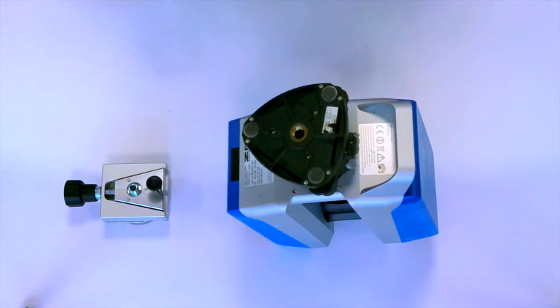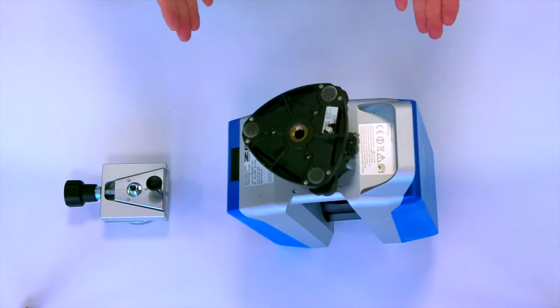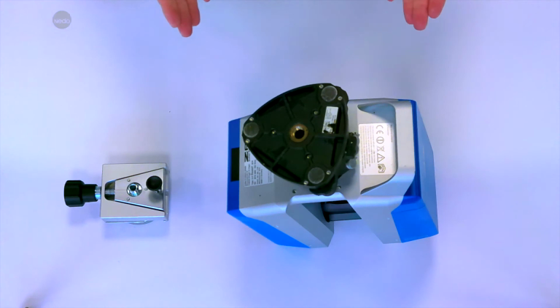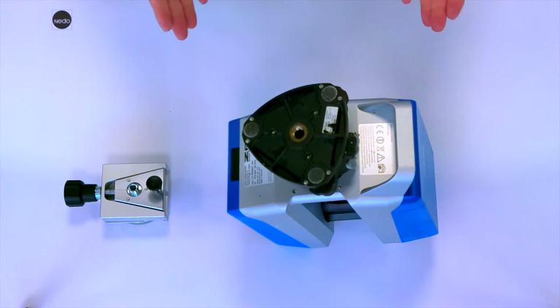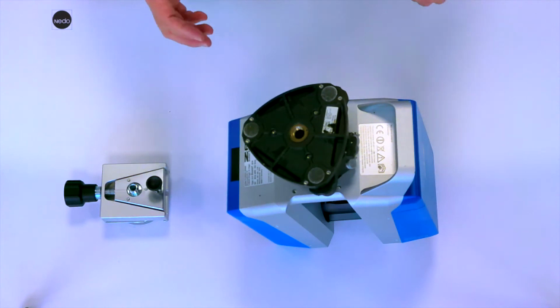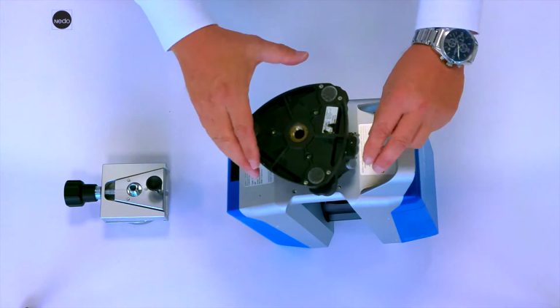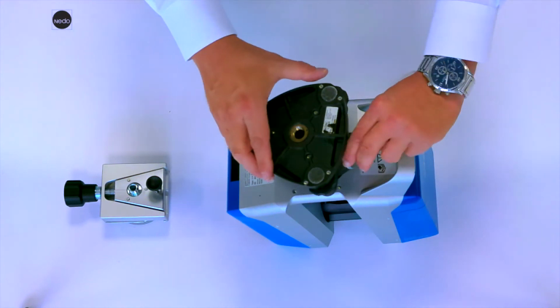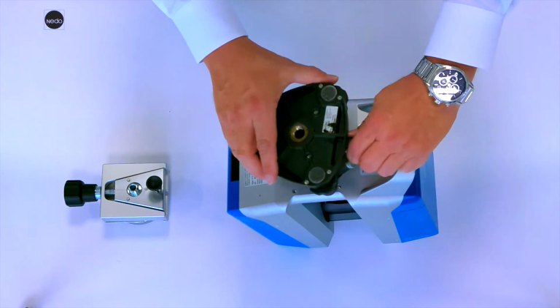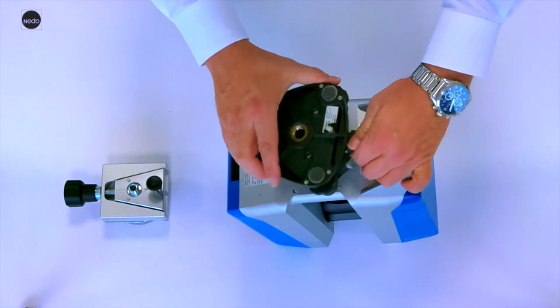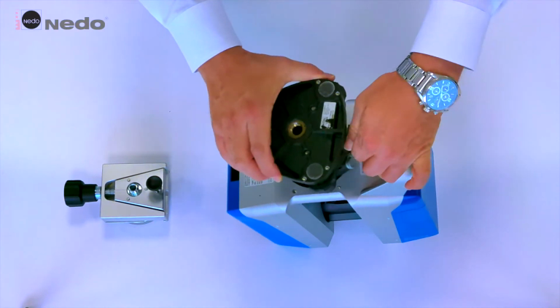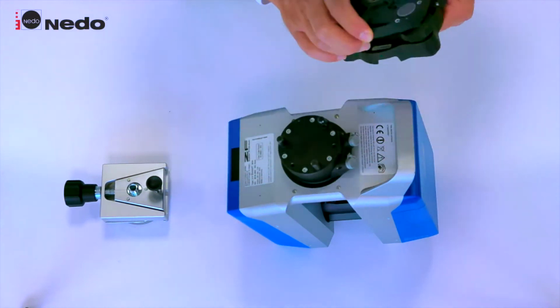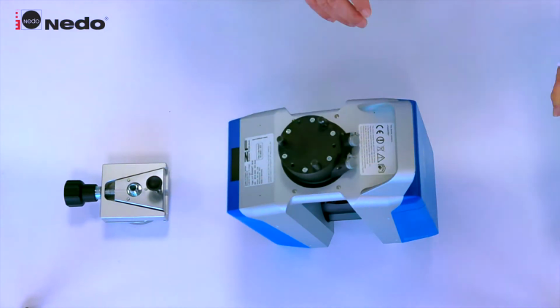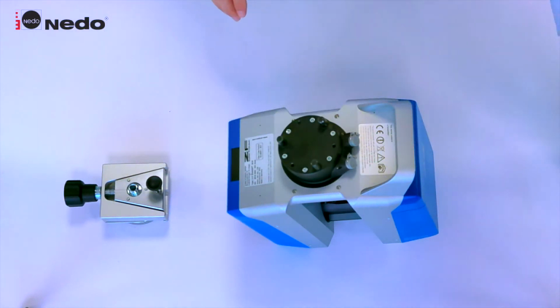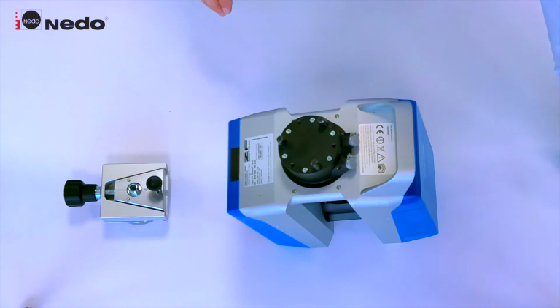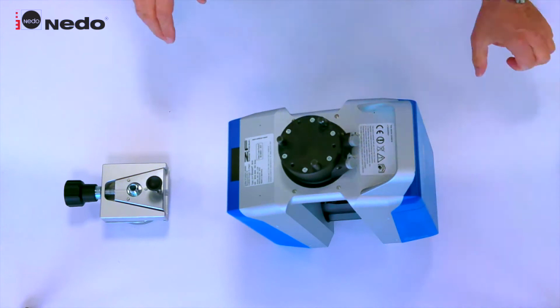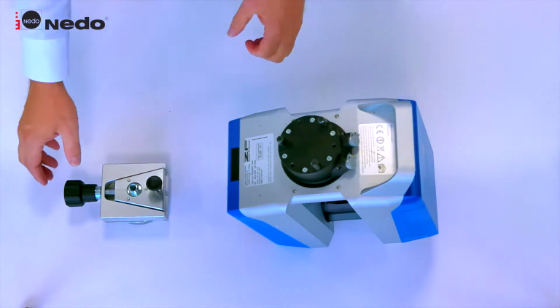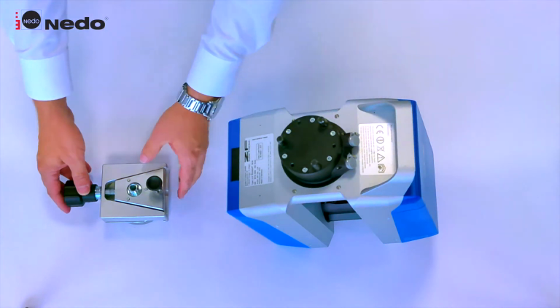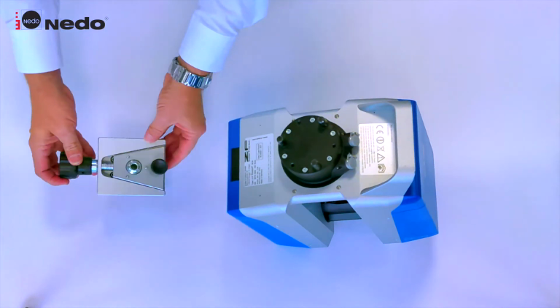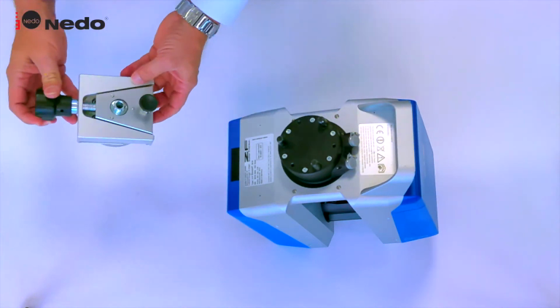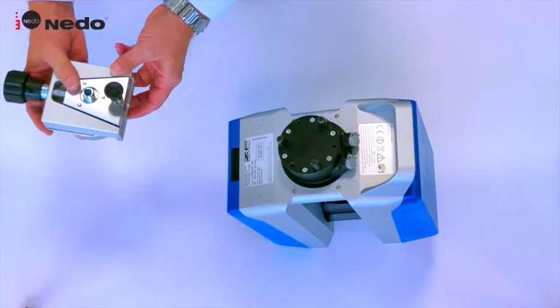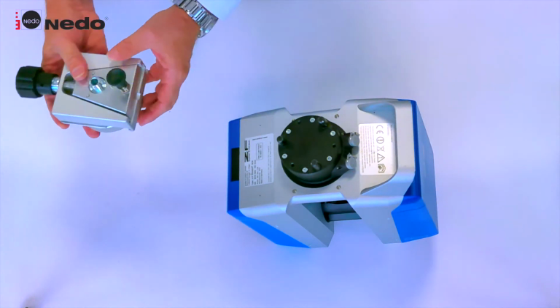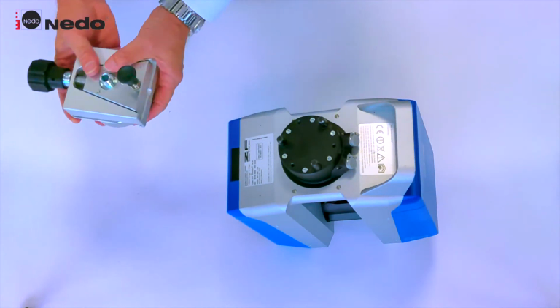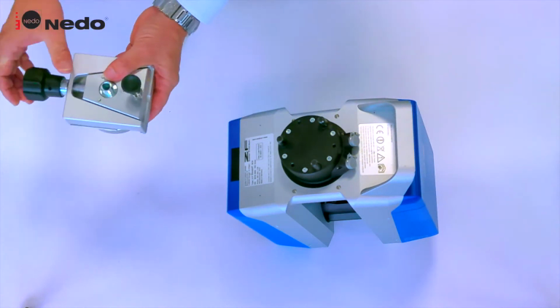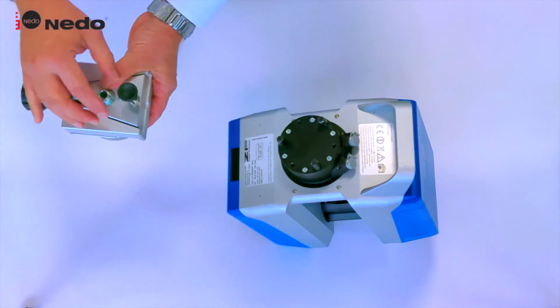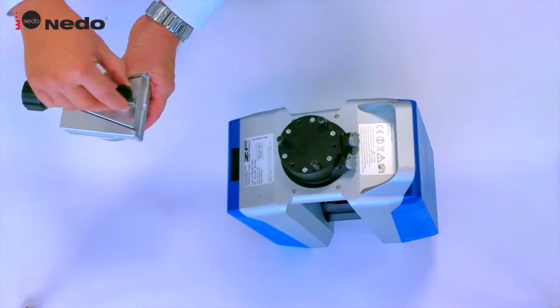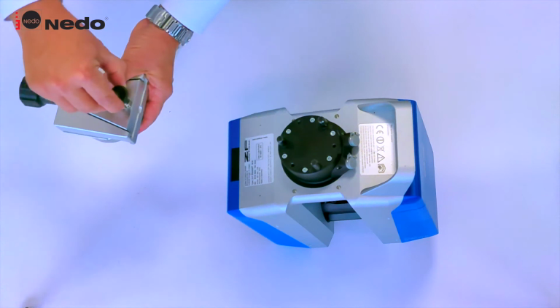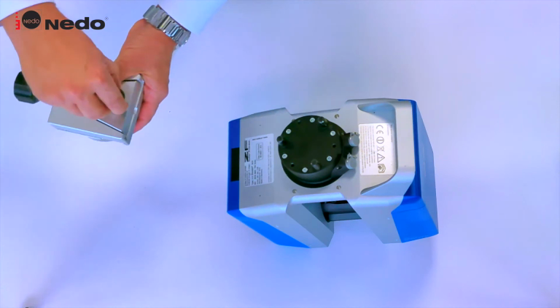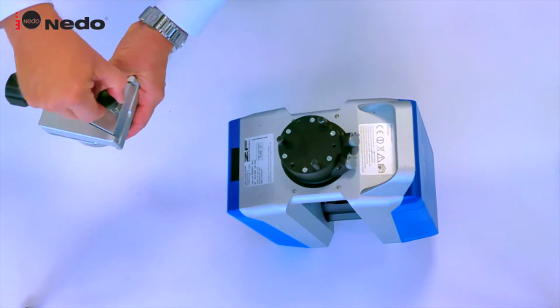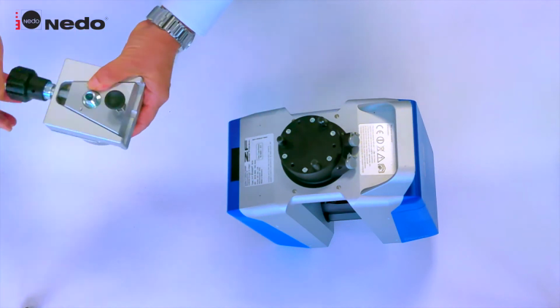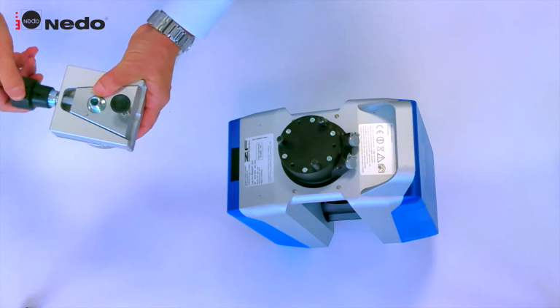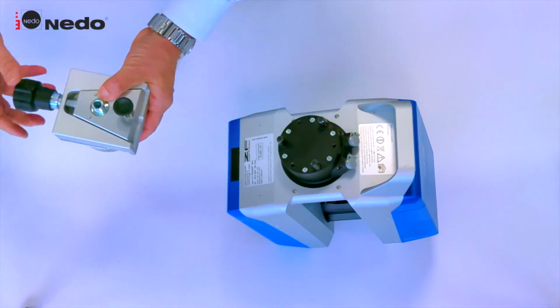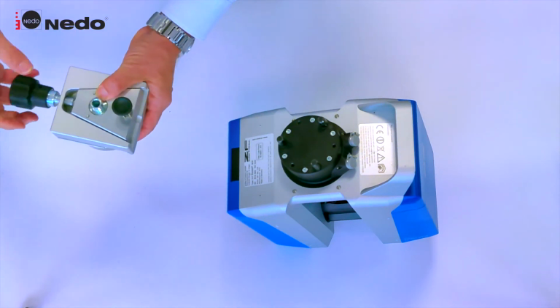First, remove the drybrack from the laser scanner. Second, take the adapter apart. Lift the quick release button and open the retaining screw.